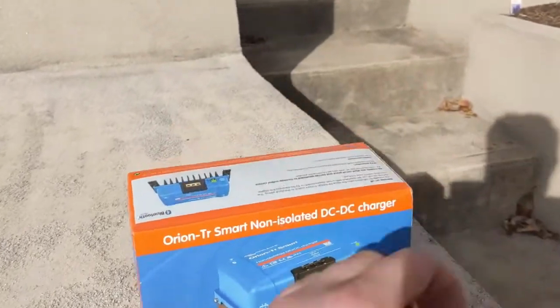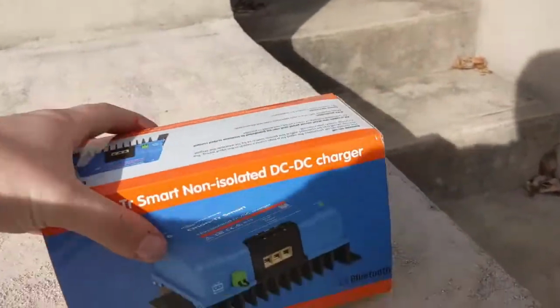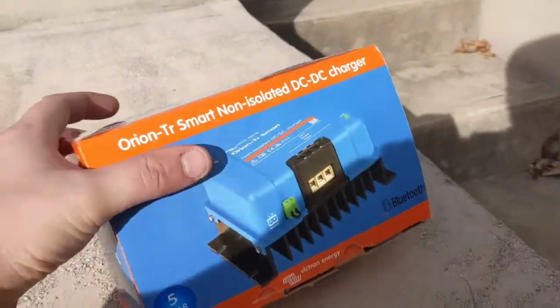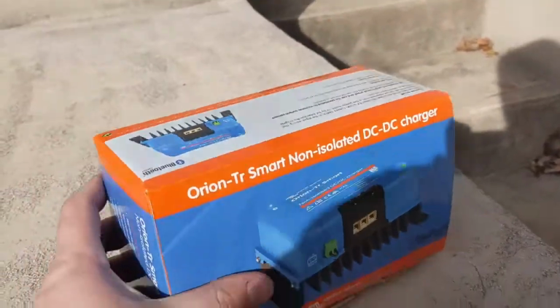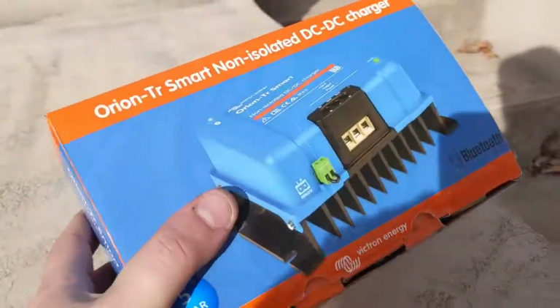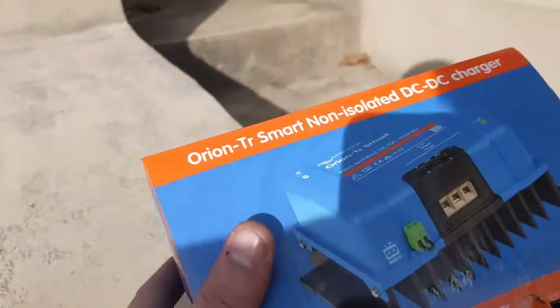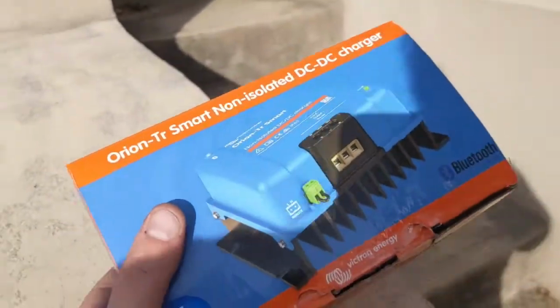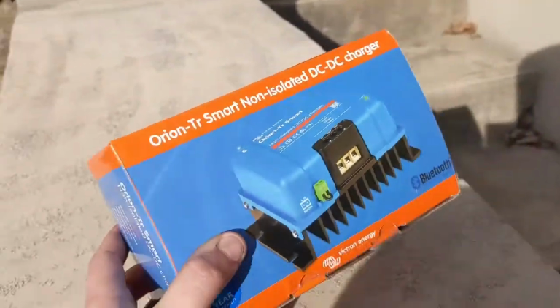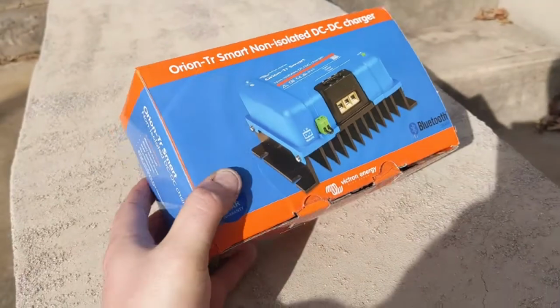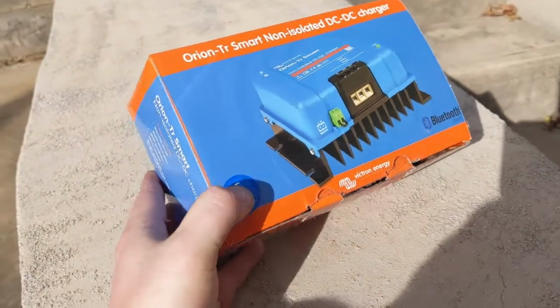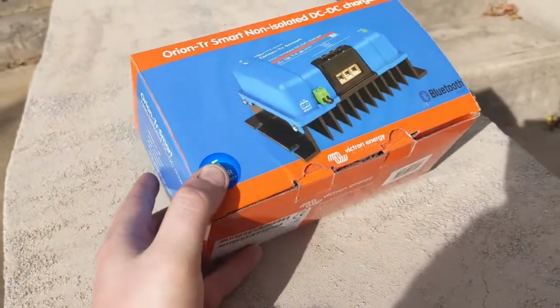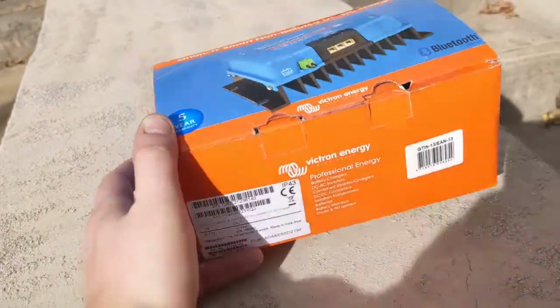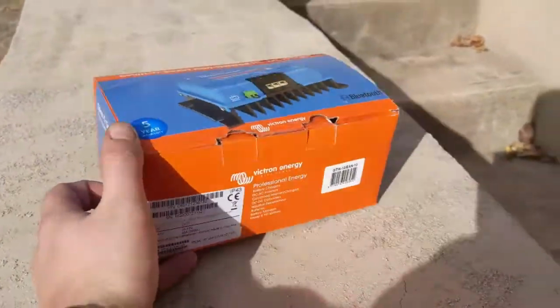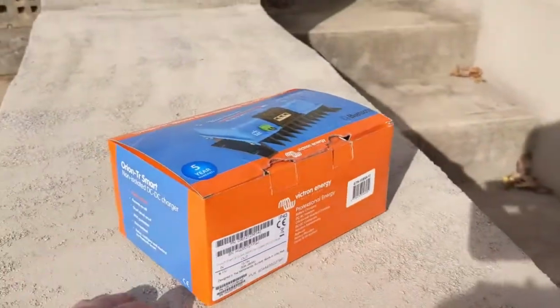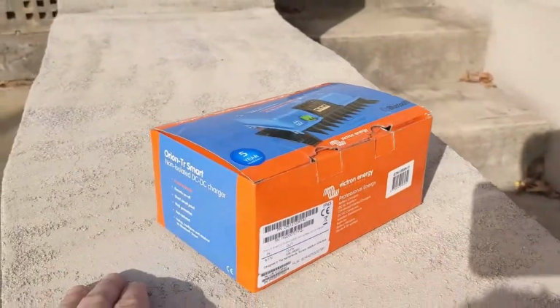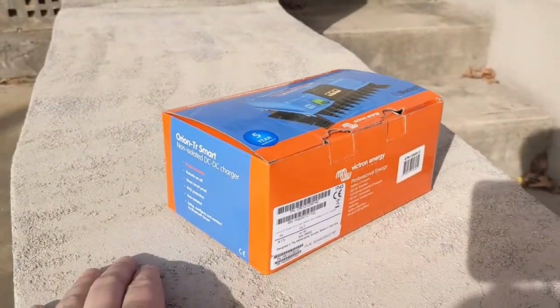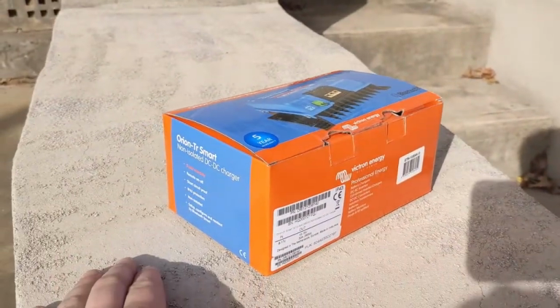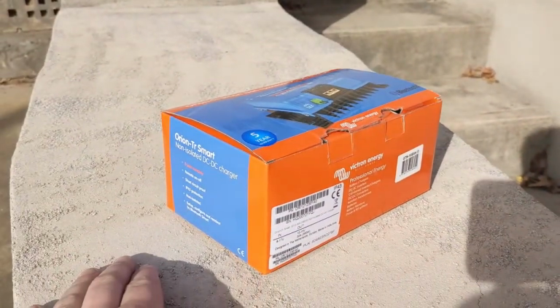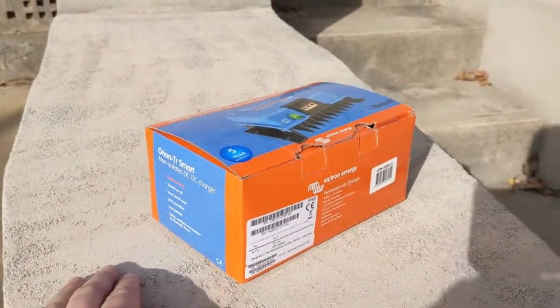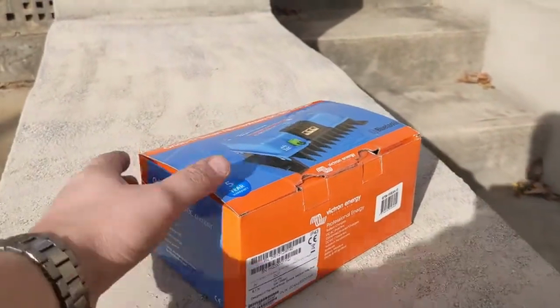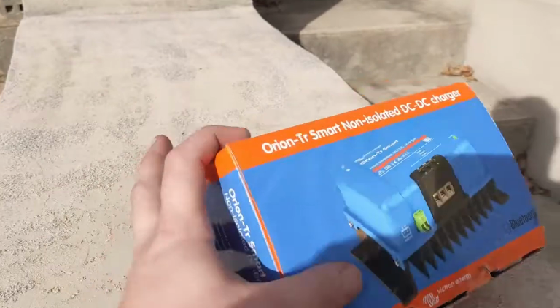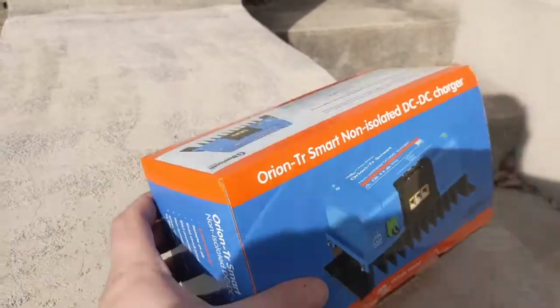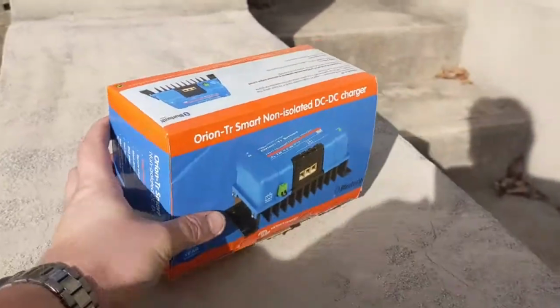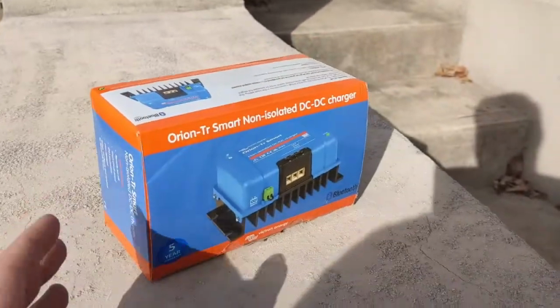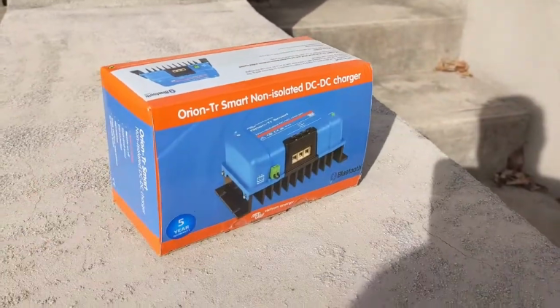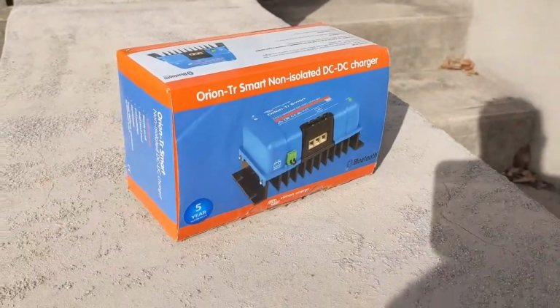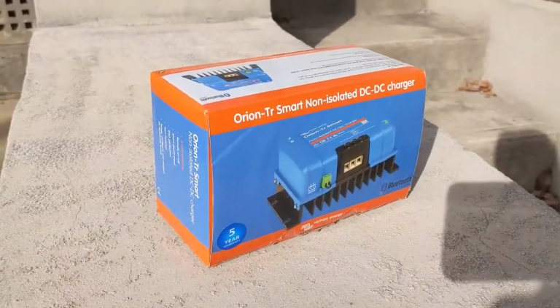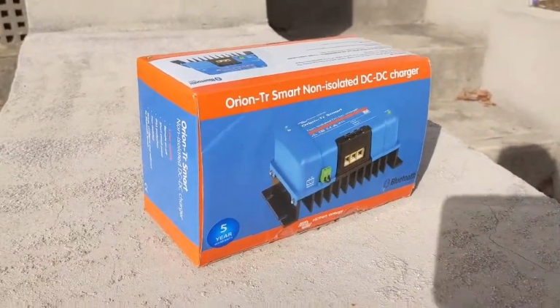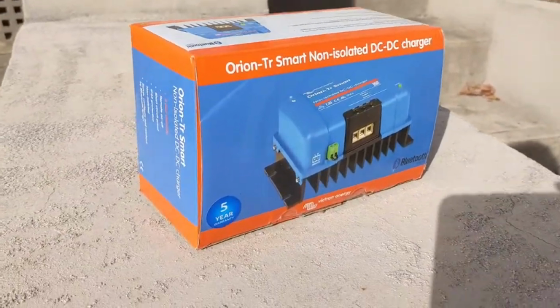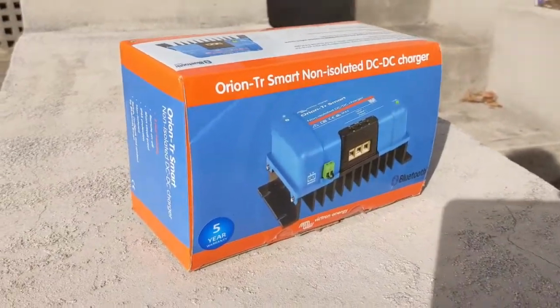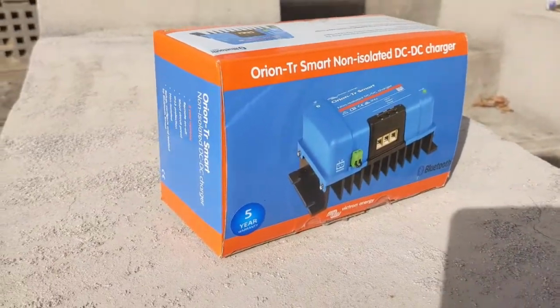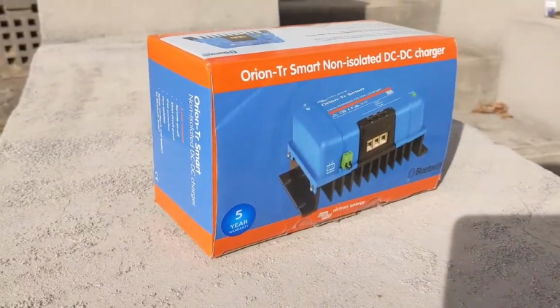One thing I will say is in the photos this looks a hell of a lot smaller than what it actually is. That box there is pretty much the size of the charger, so in my situation I really had to cram it into a spot that I'm not overly happy with.